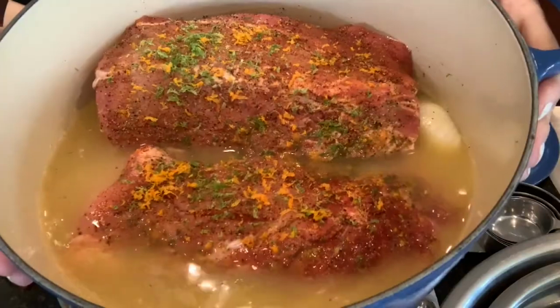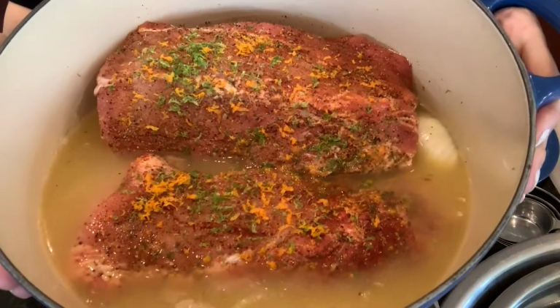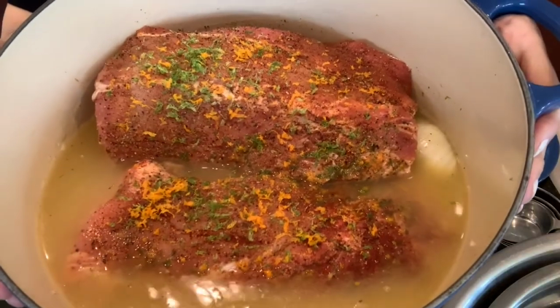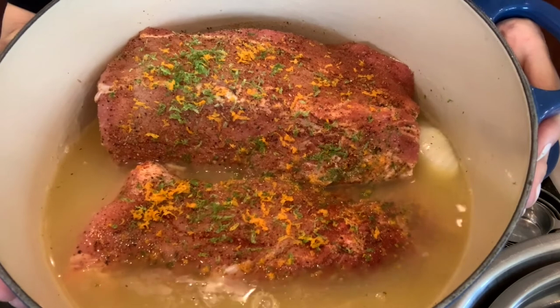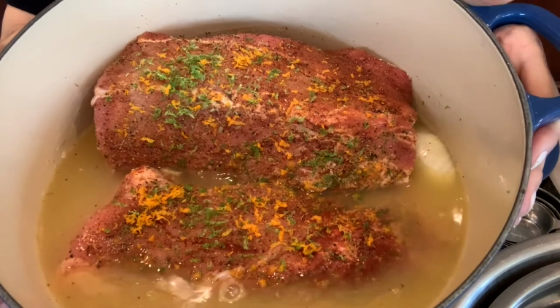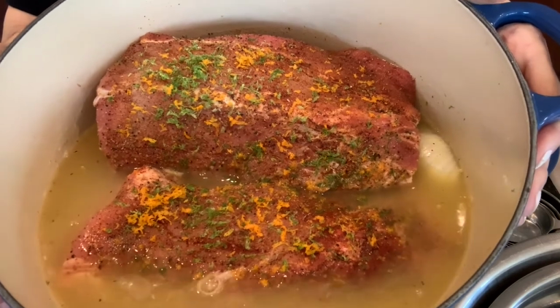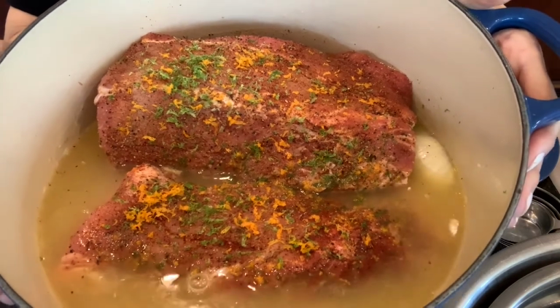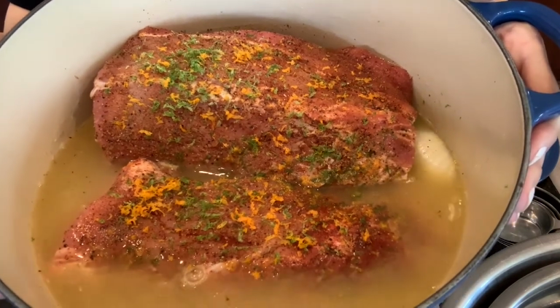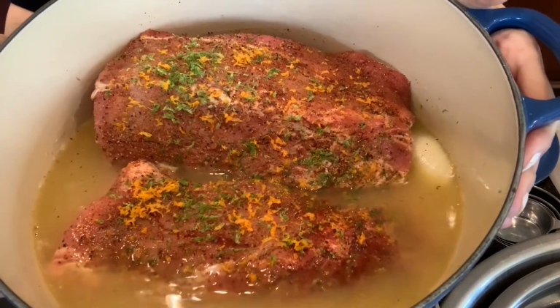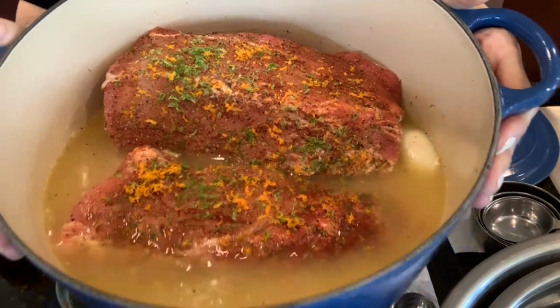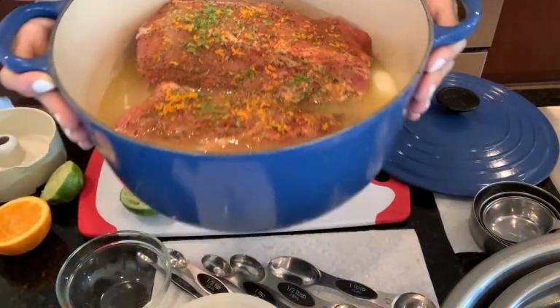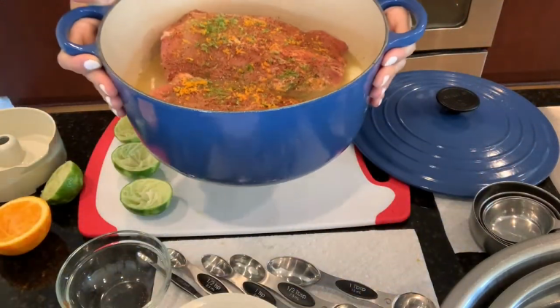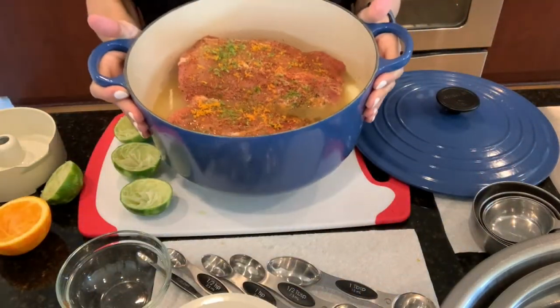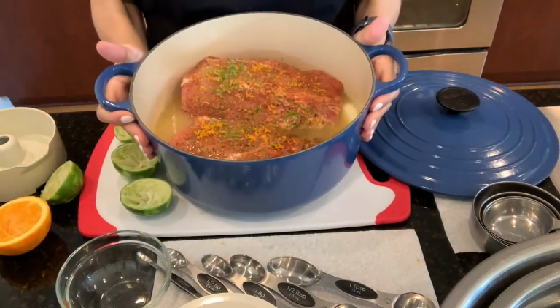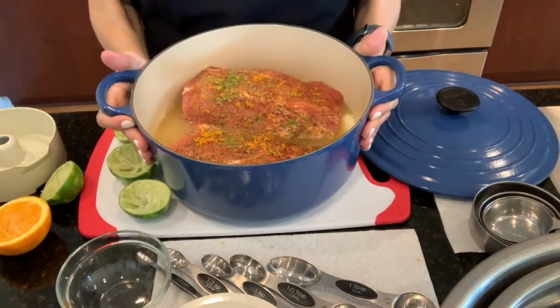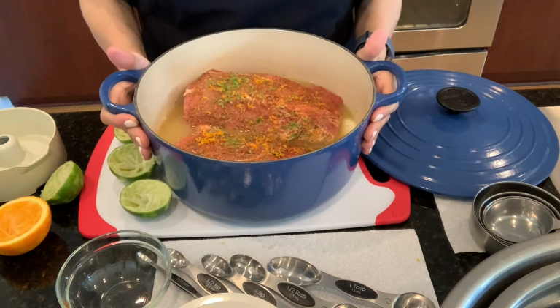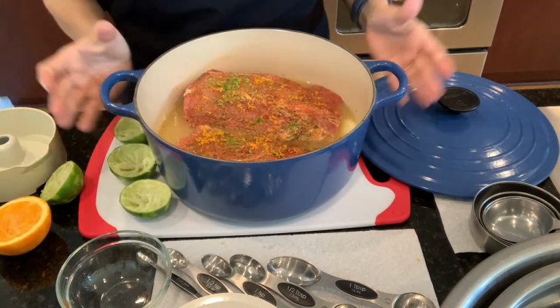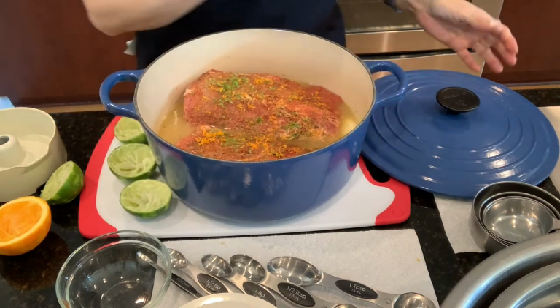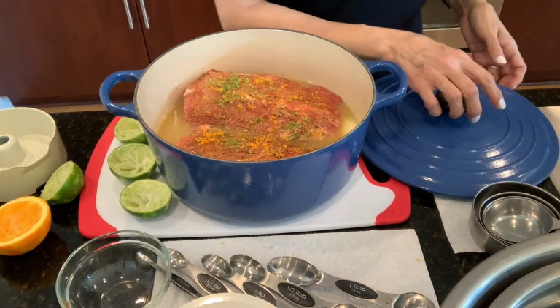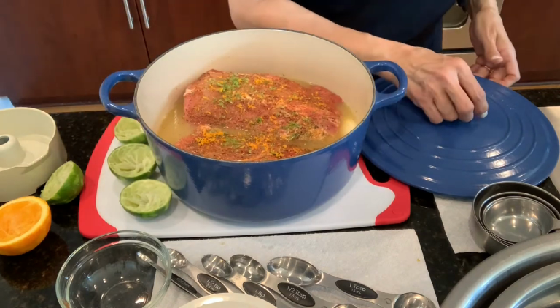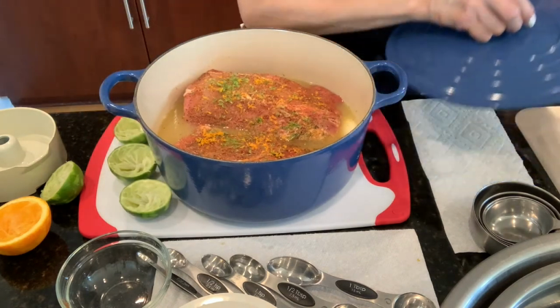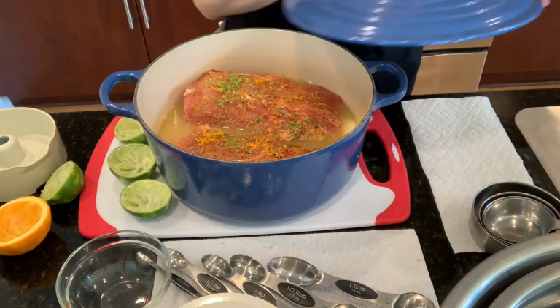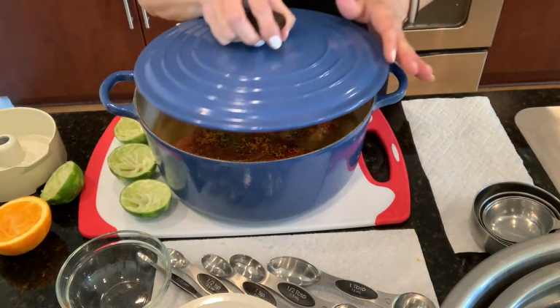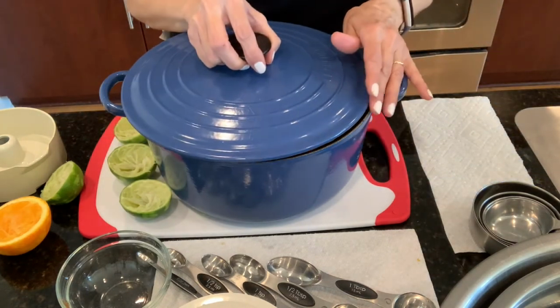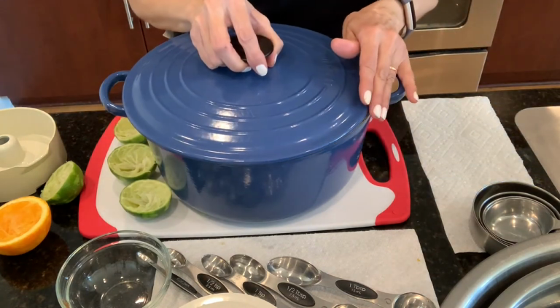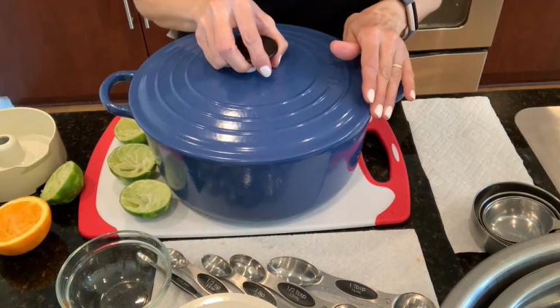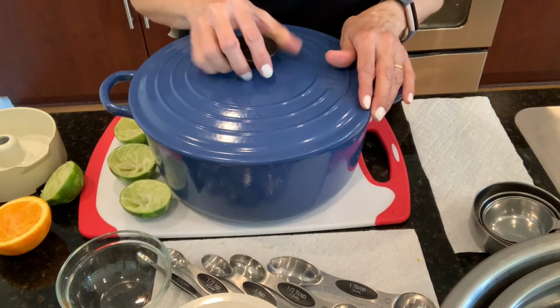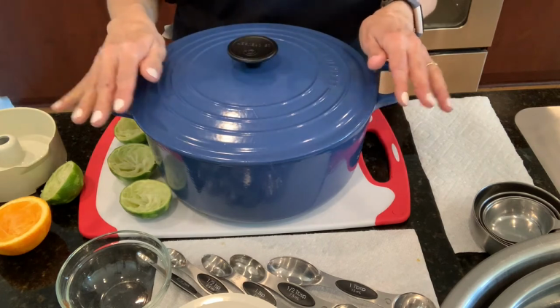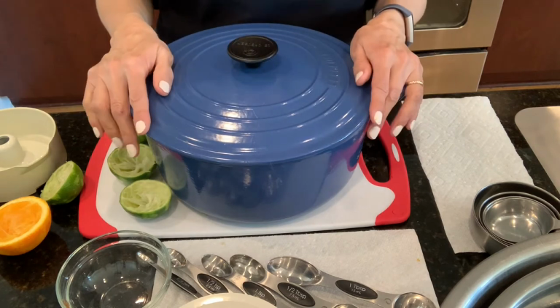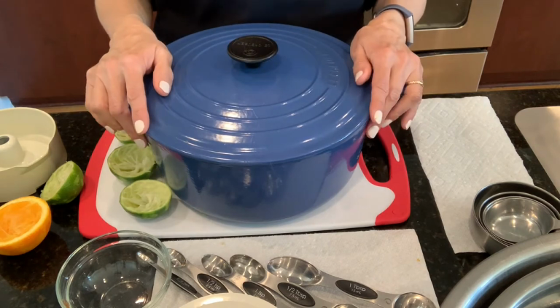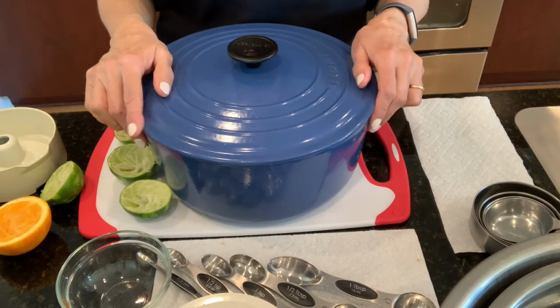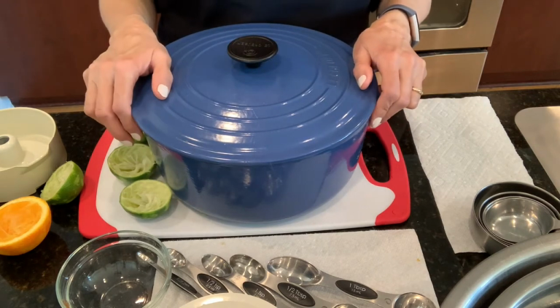Here's a little close-up of everything — it's all set. Now I'm going to cover it and put it in my oven that I've preheated to 275, and I will take a look at it in four hours.